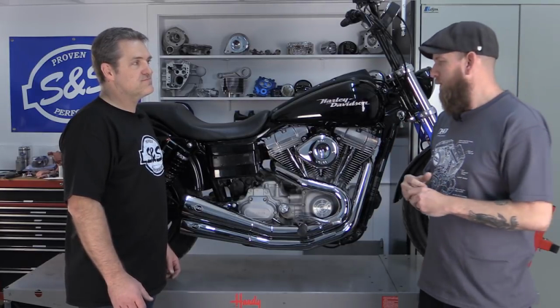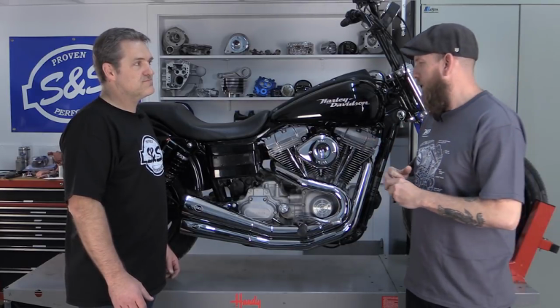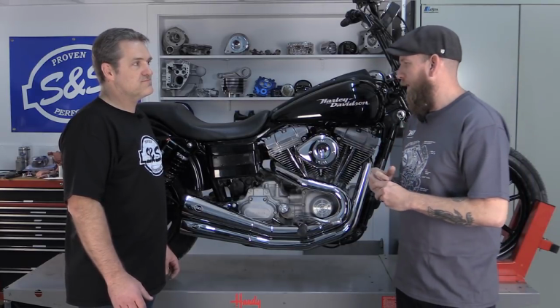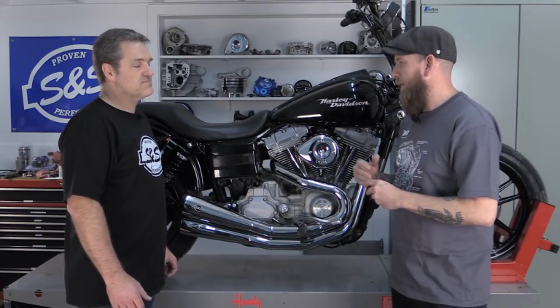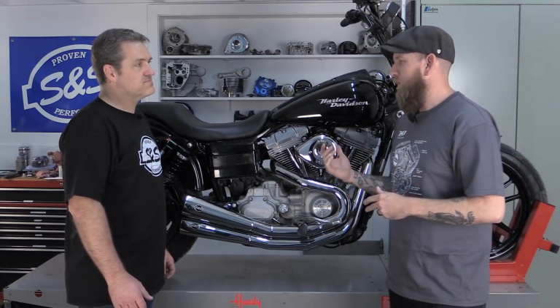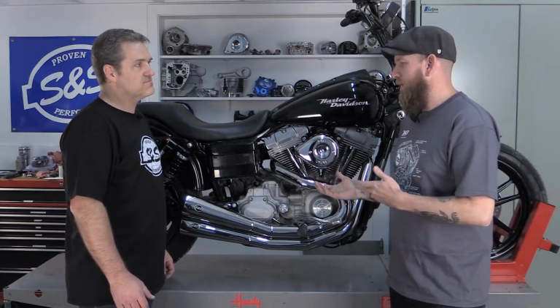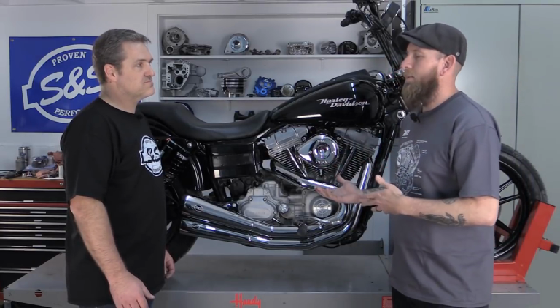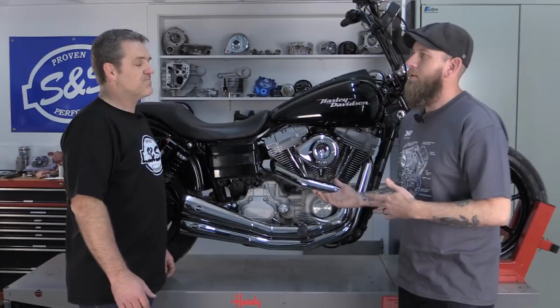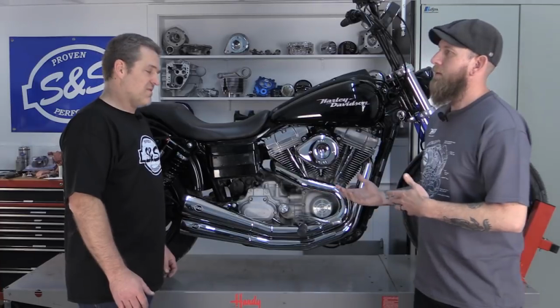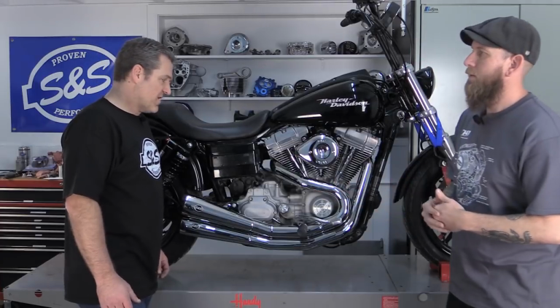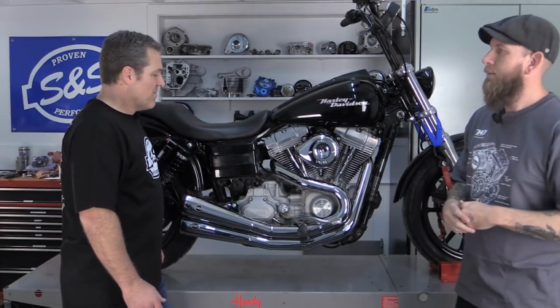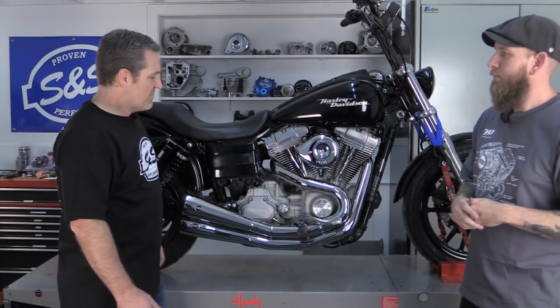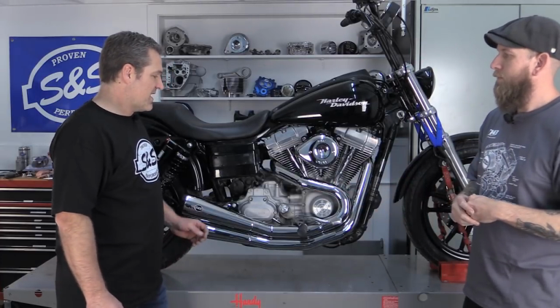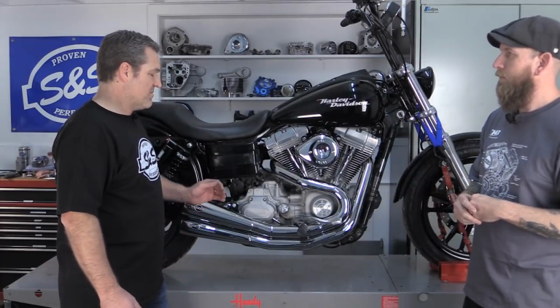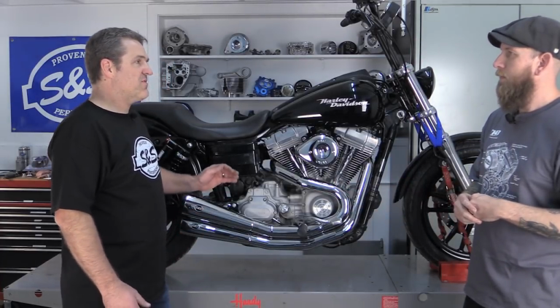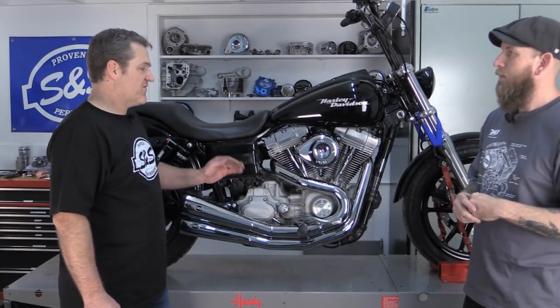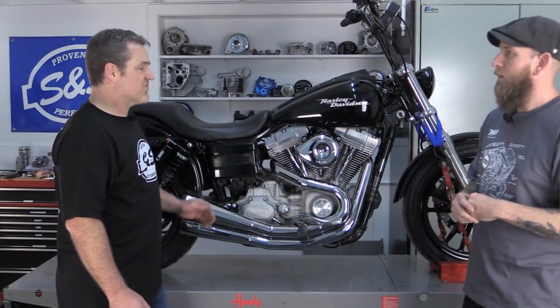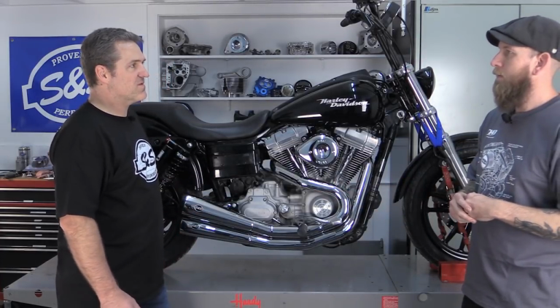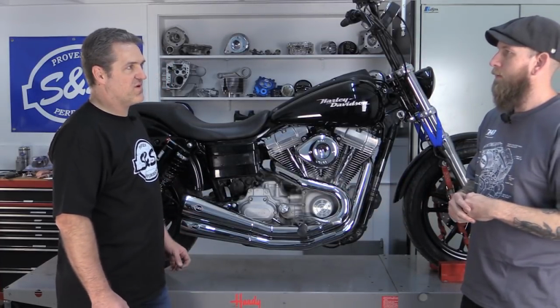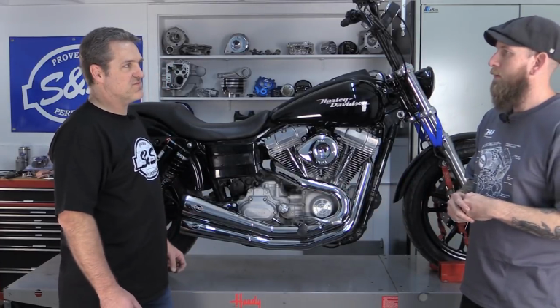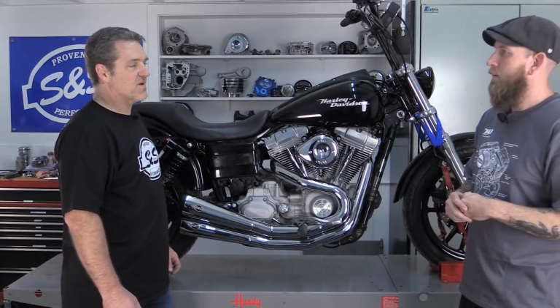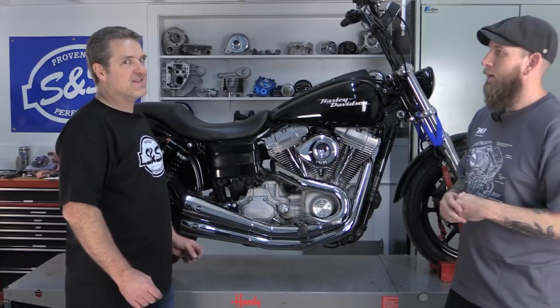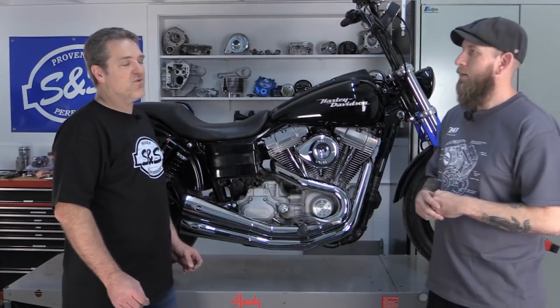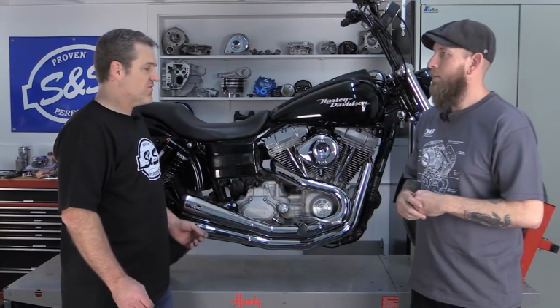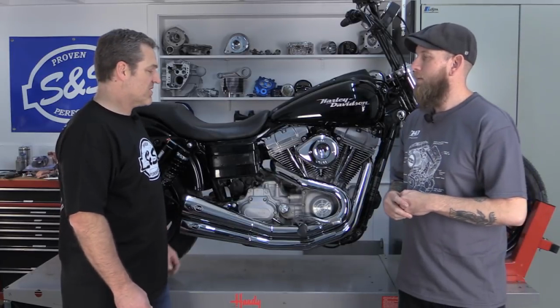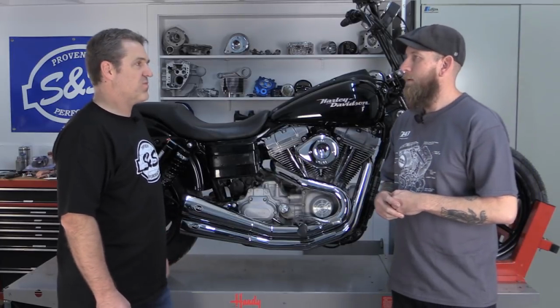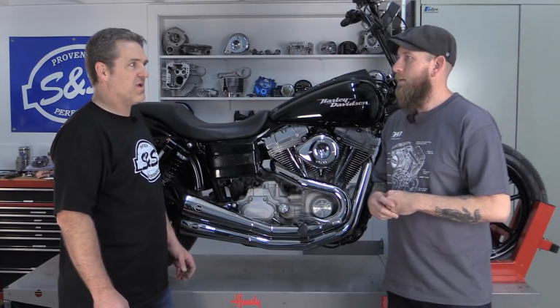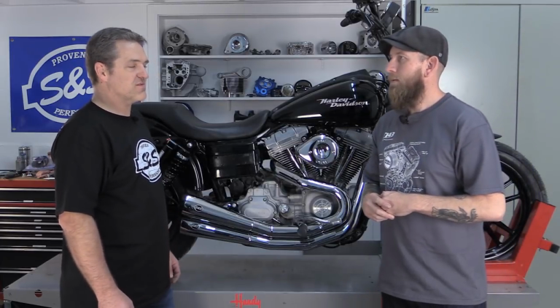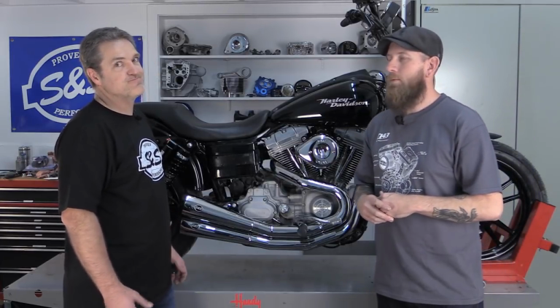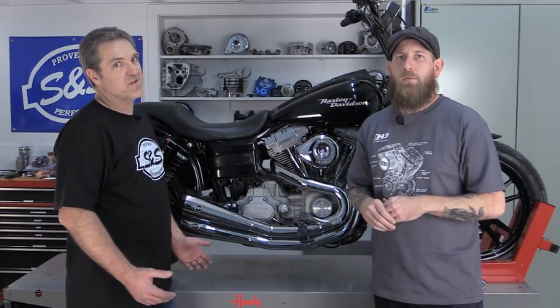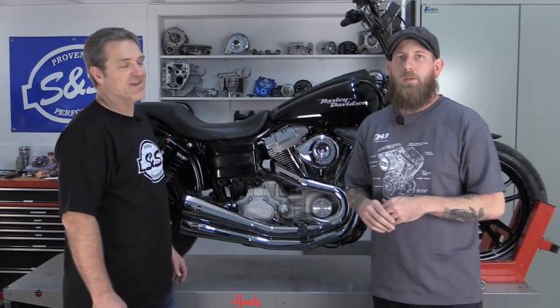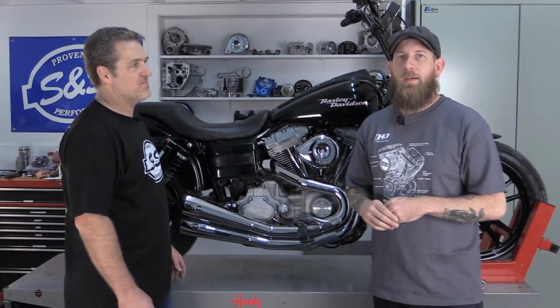Most Dynas will accept this application. Most Dynas with mid-mounts and forward controls, this would be a great system for, except for floorboard-equipped switchback models.